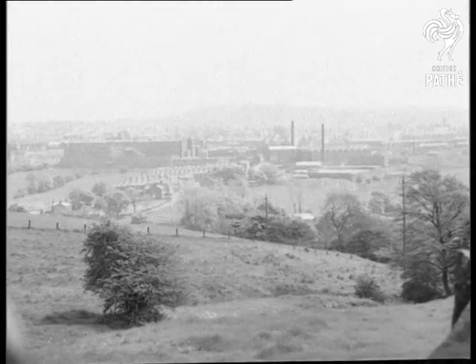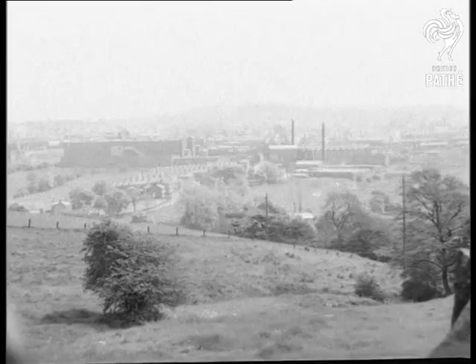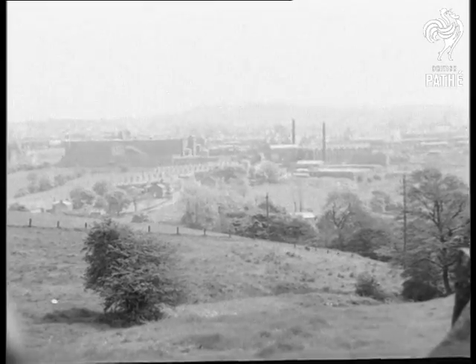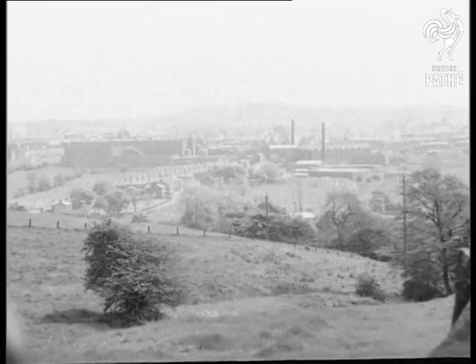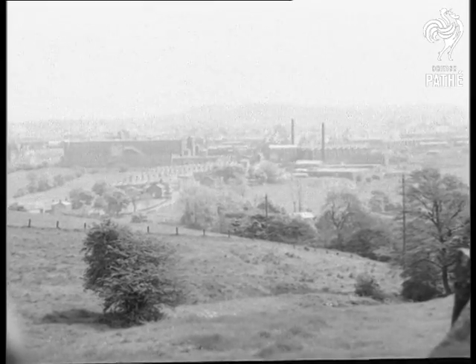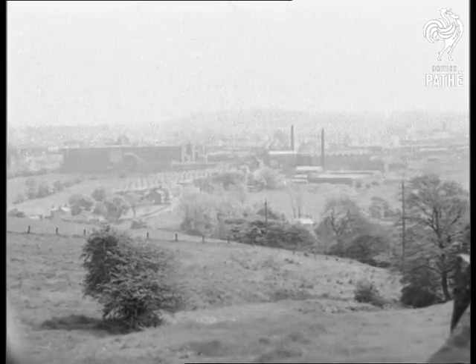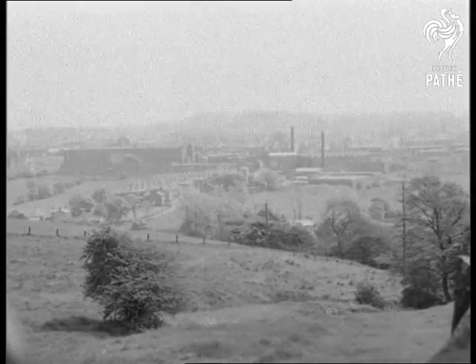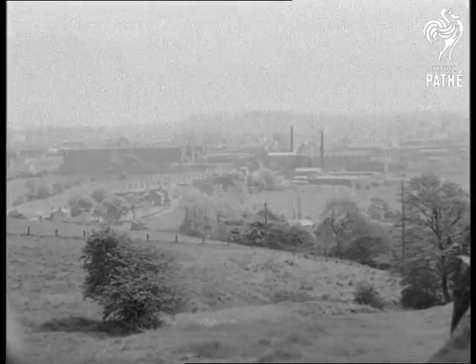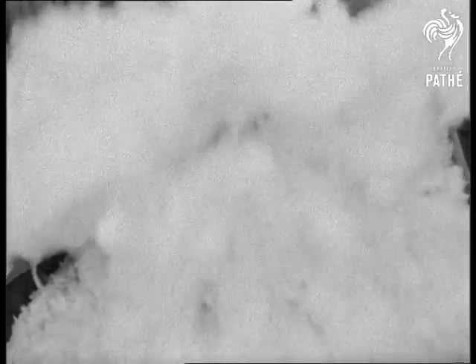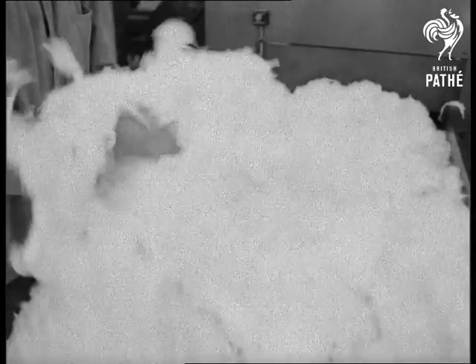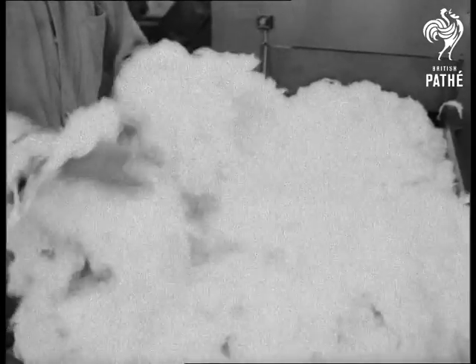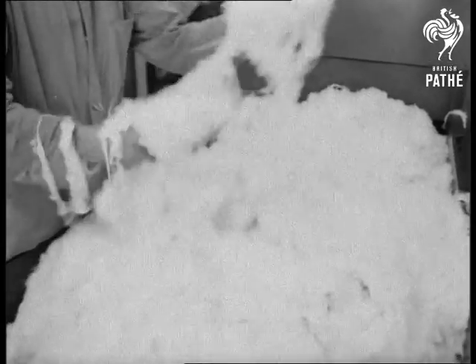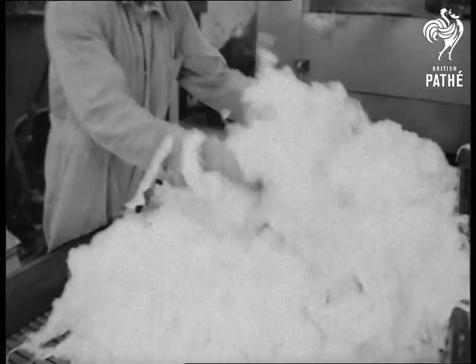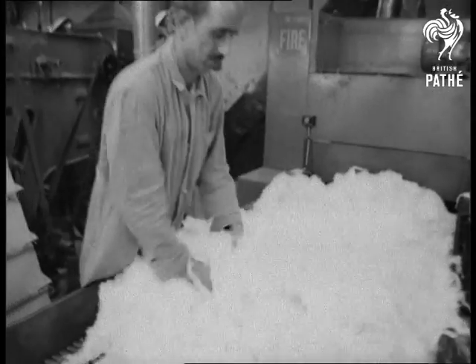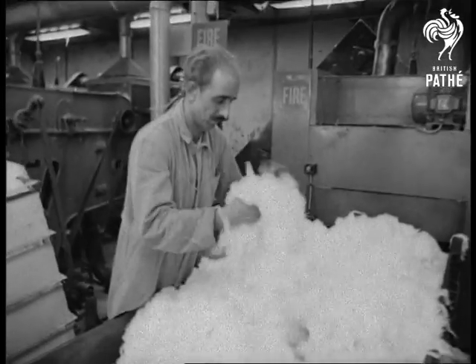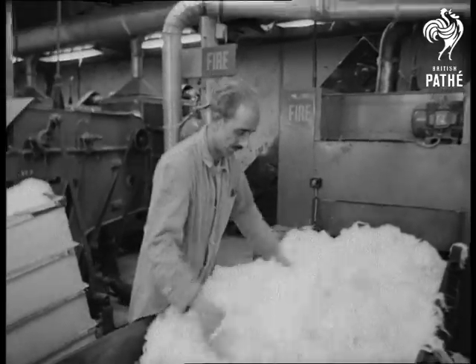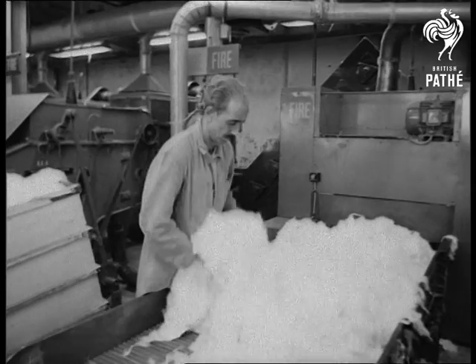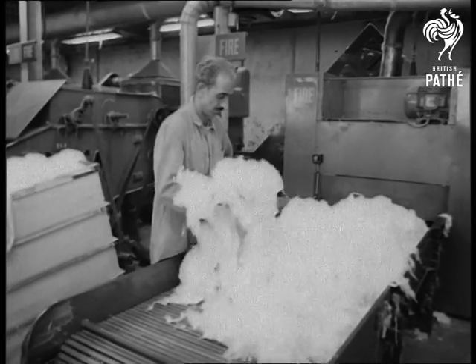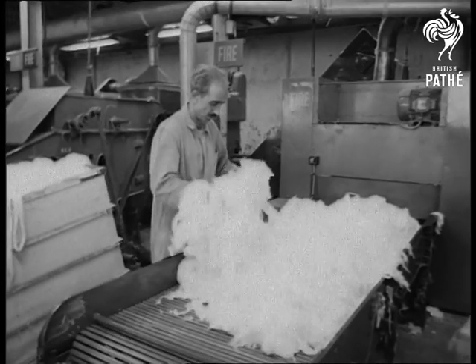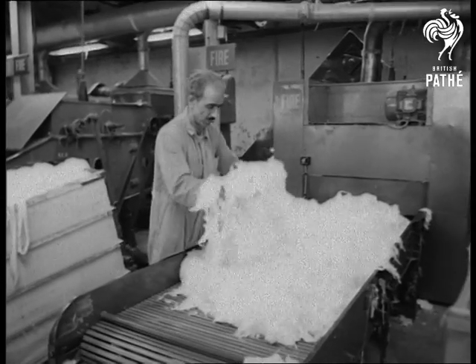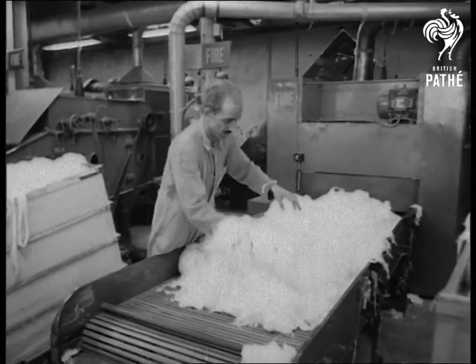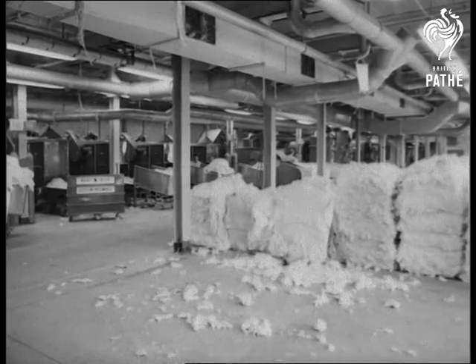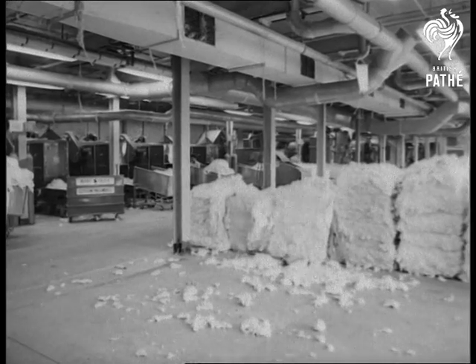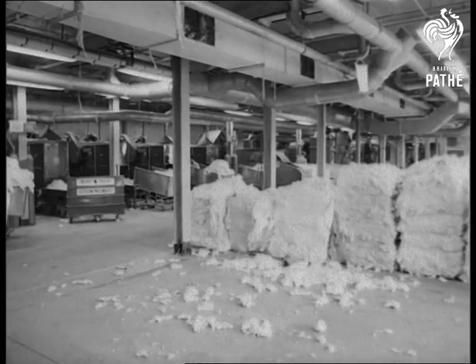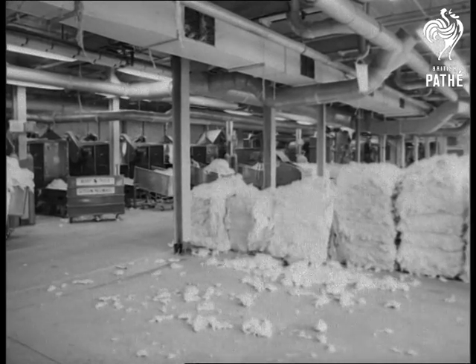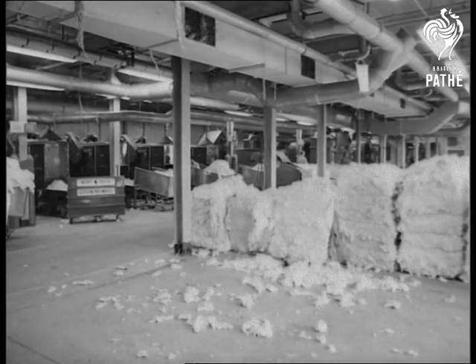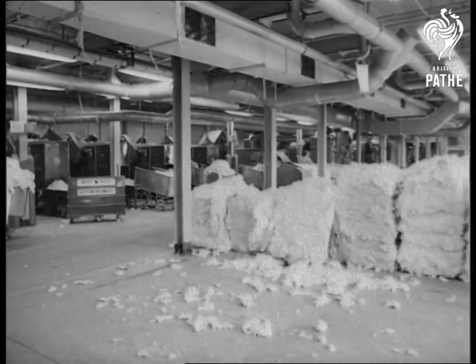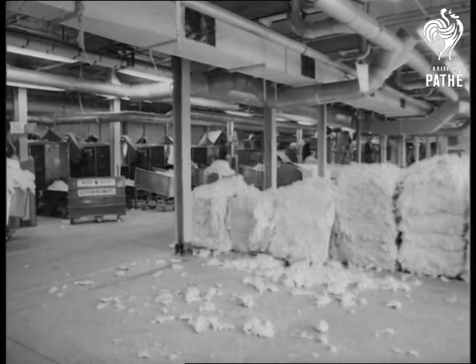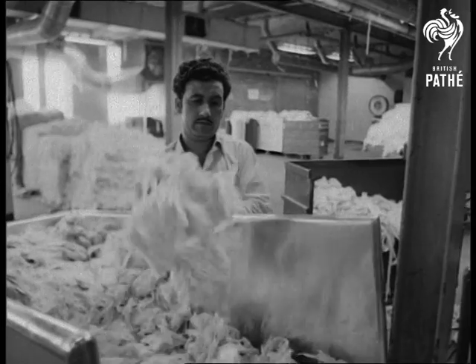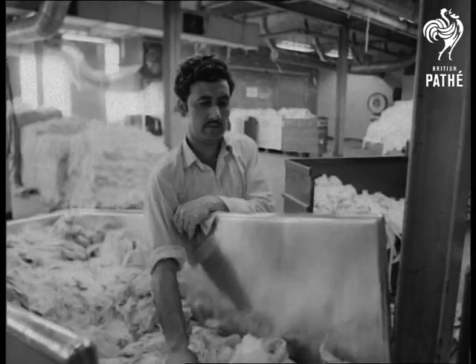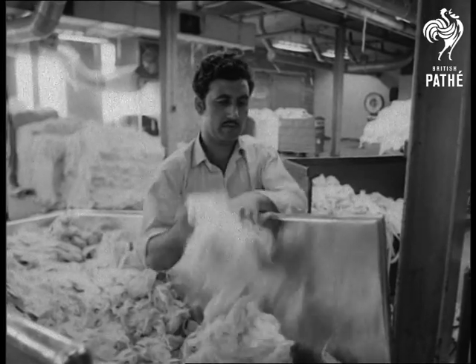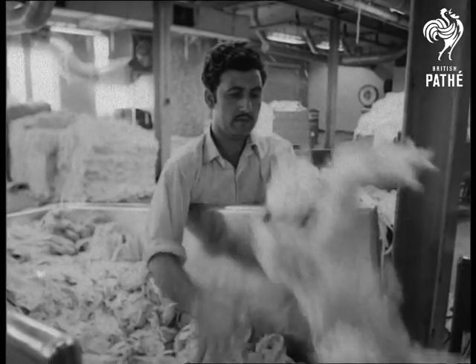Outwardly, it's just an ordinary Lancashire spinning mill, but how different is this plant at Brierfield near Nelson? These old production methods have been superseded, and it's now Europe's first fully automated spinning mill.